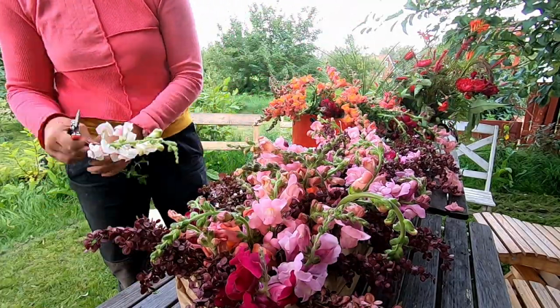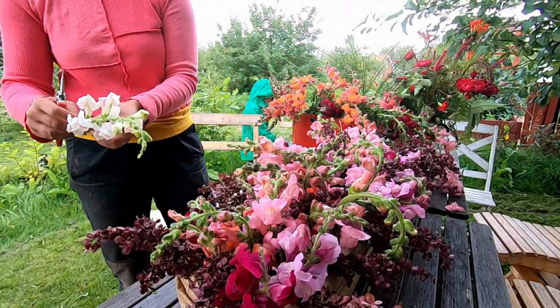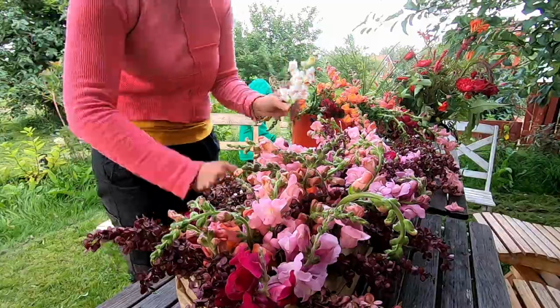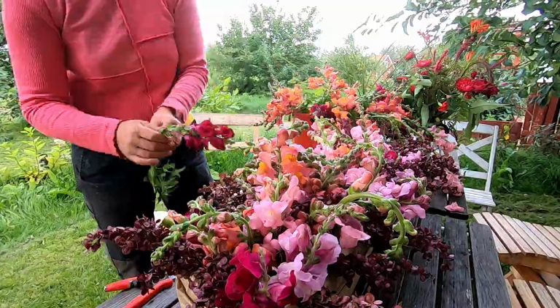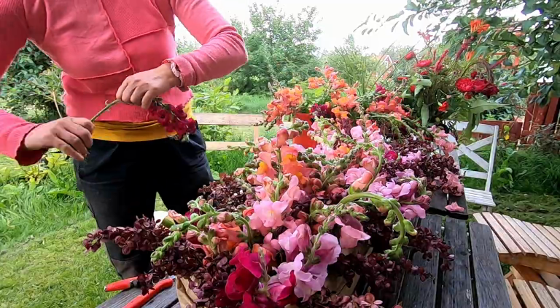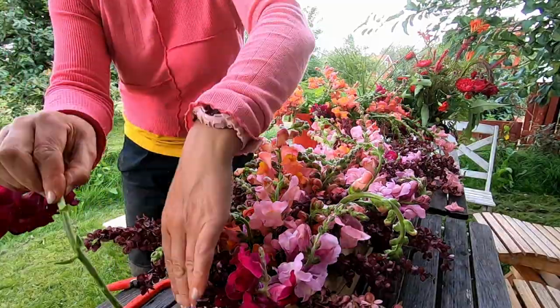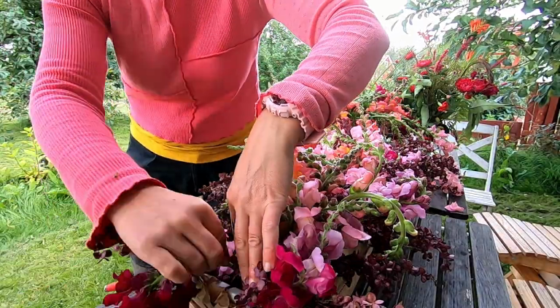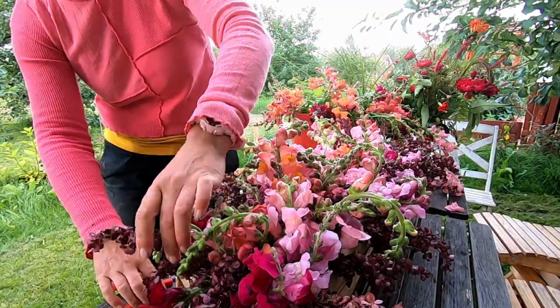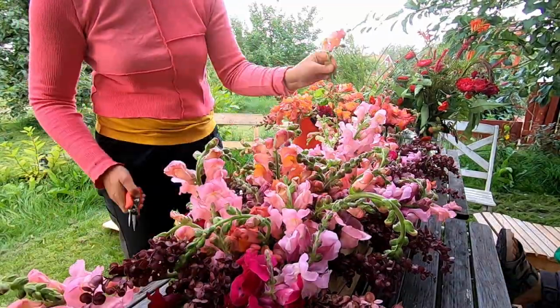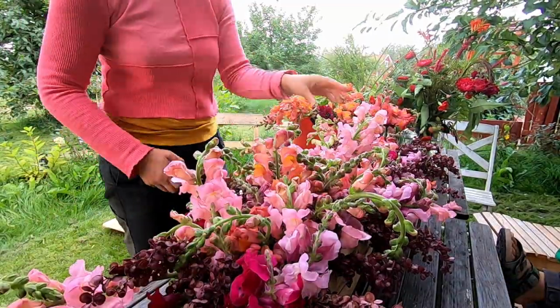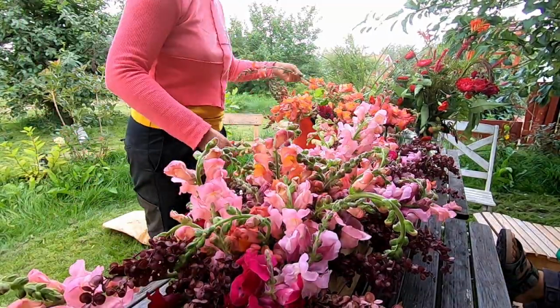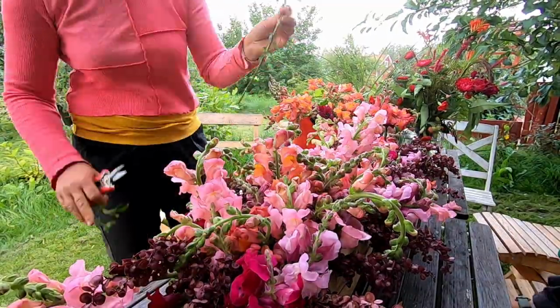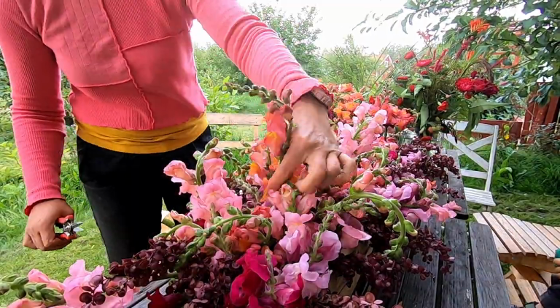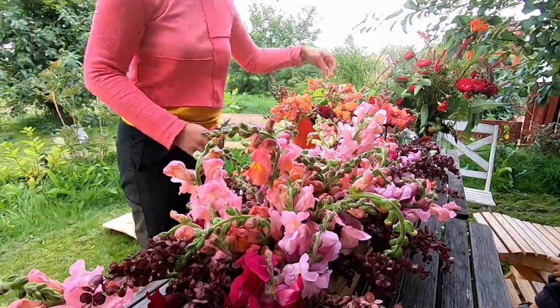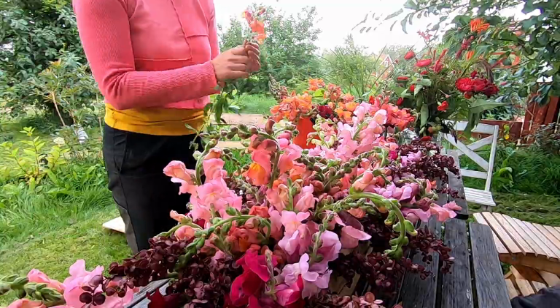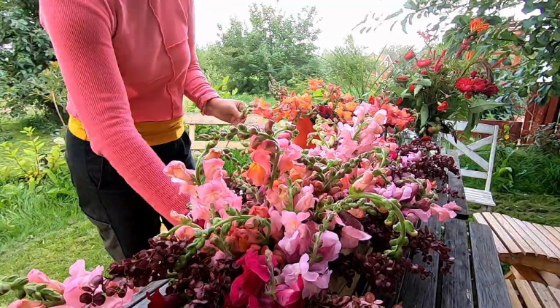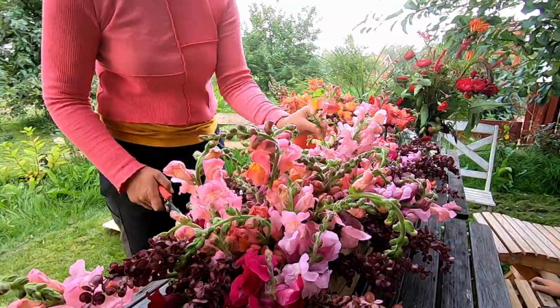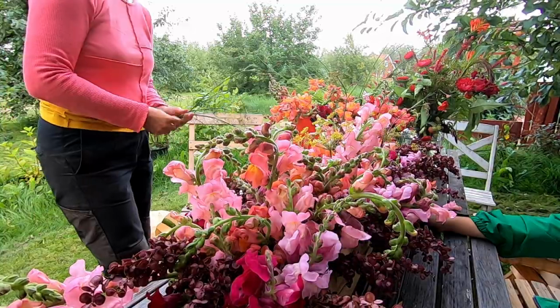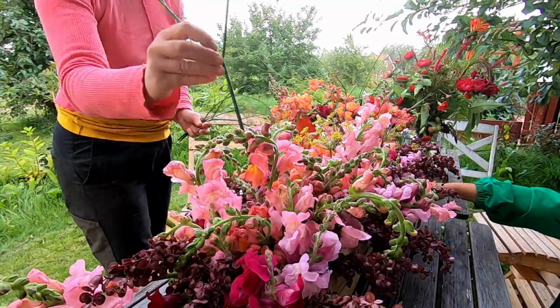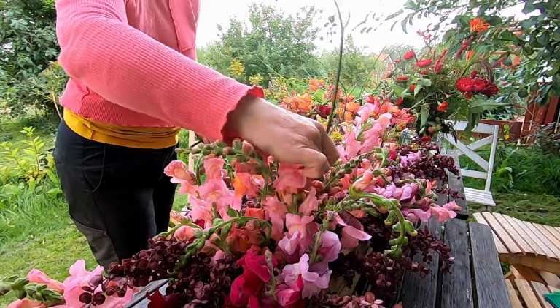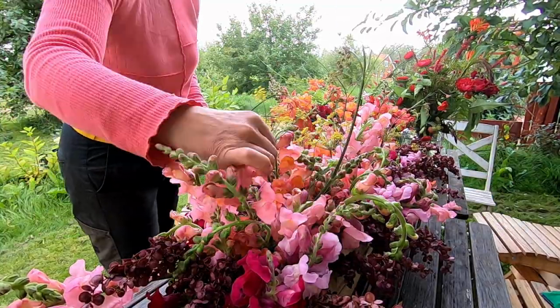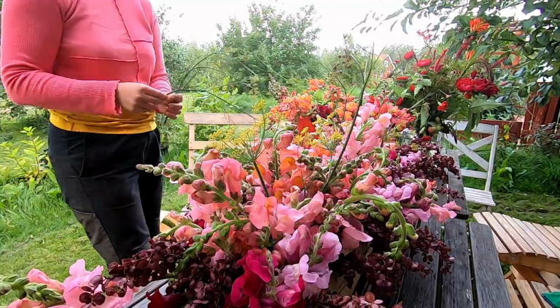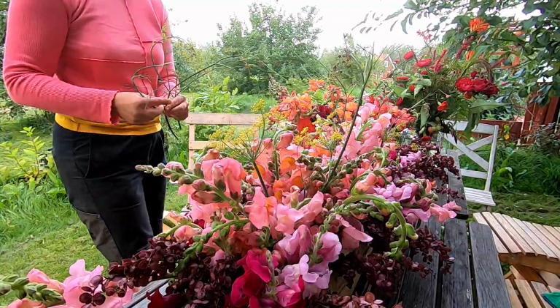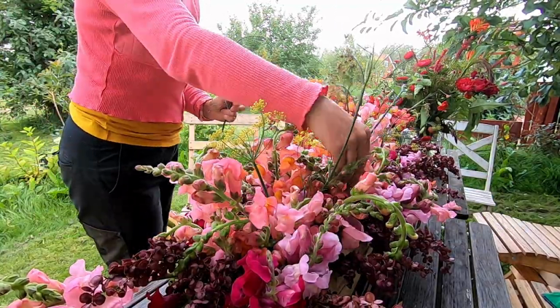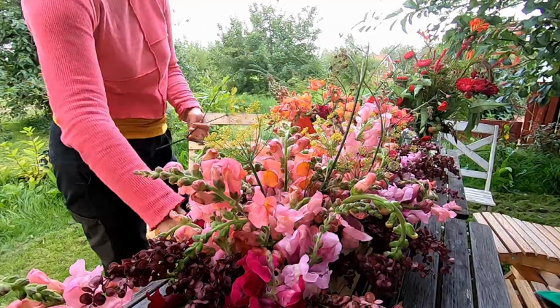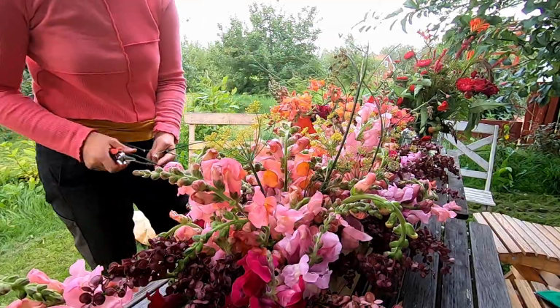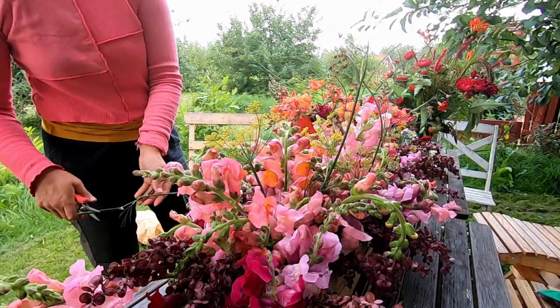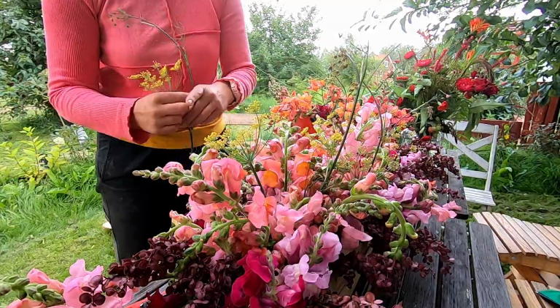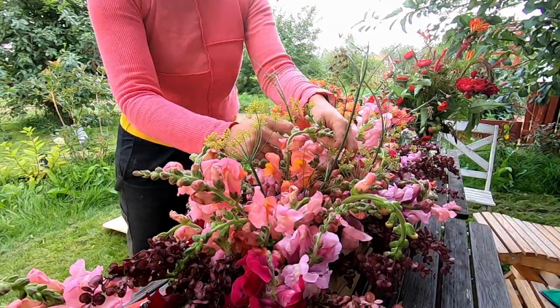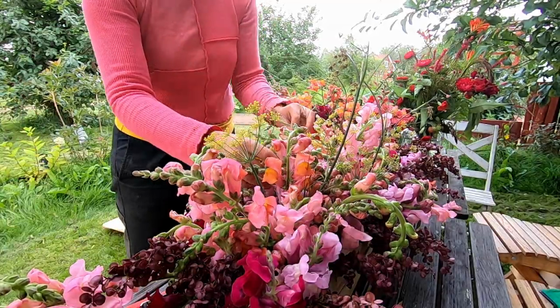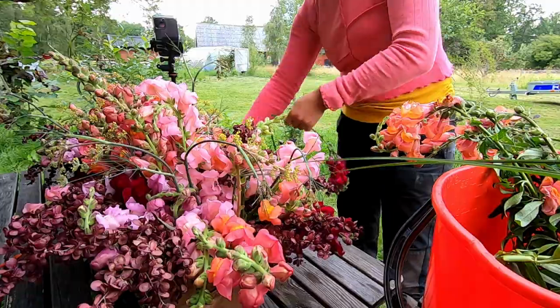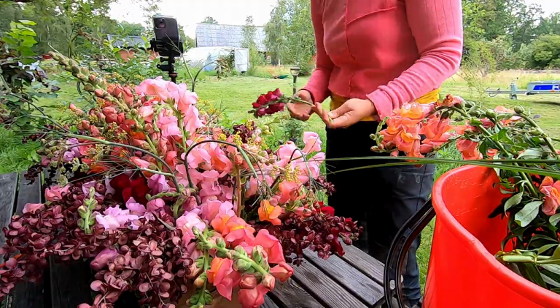What a flower! This is the day before the wedding, and while standing in water, the stems will face upright and change the way they look overnight. Then I put in some bronze fennel.